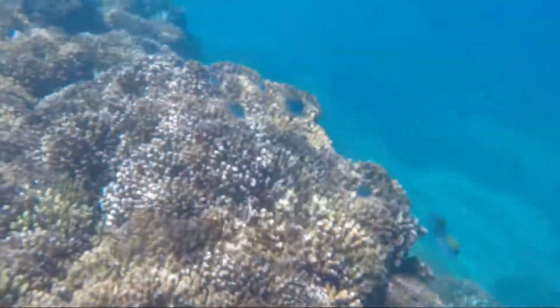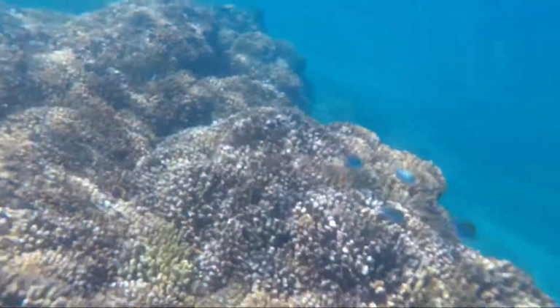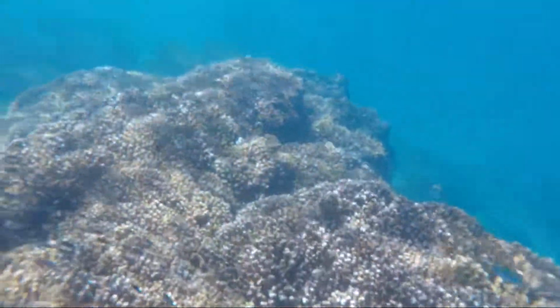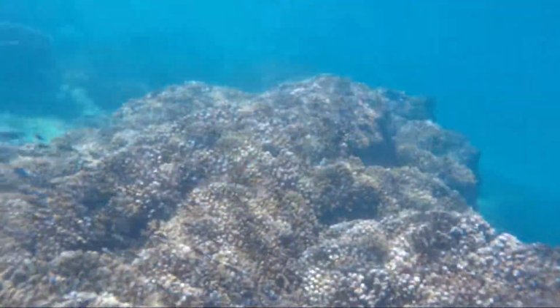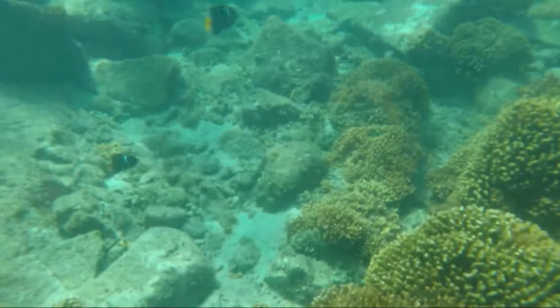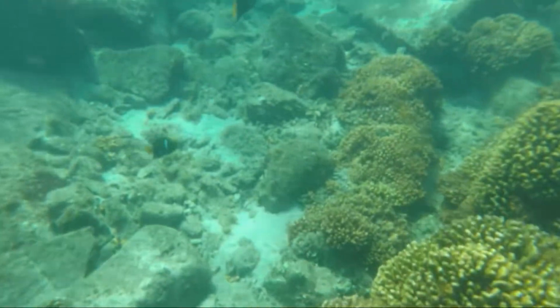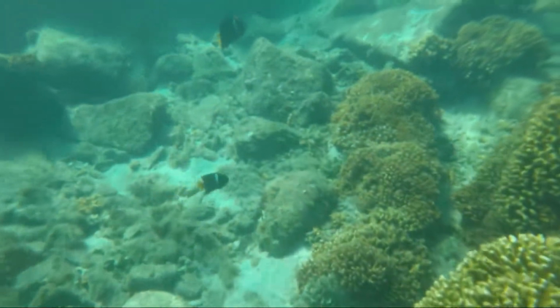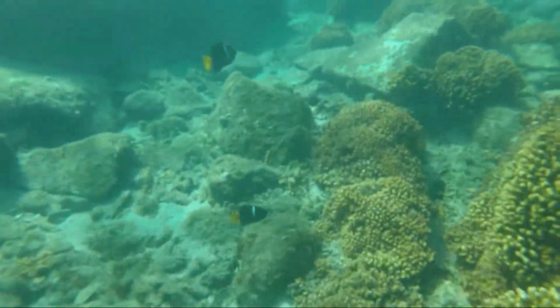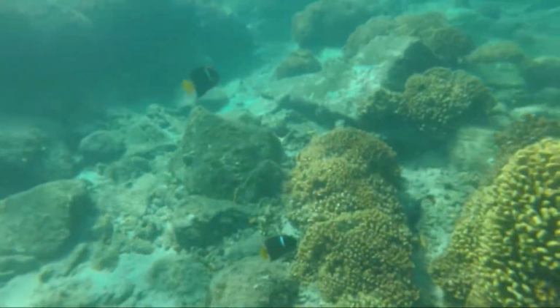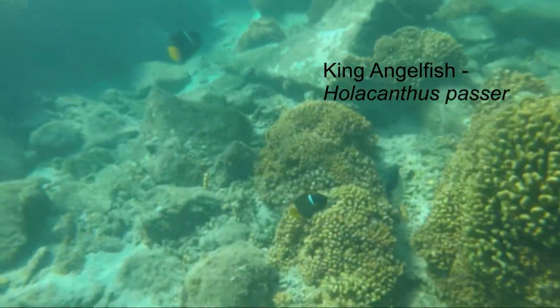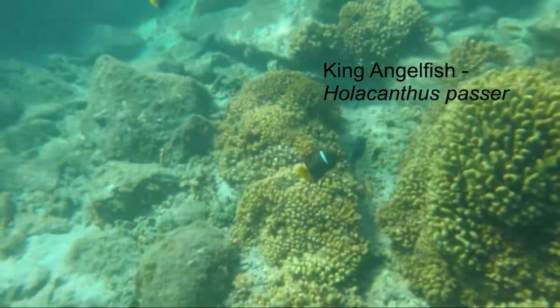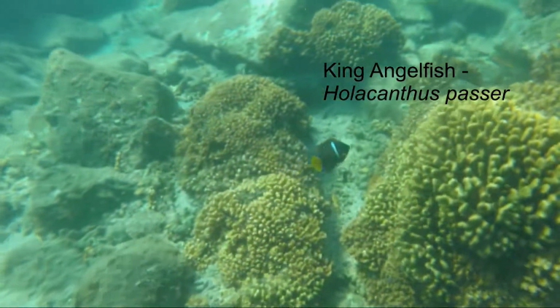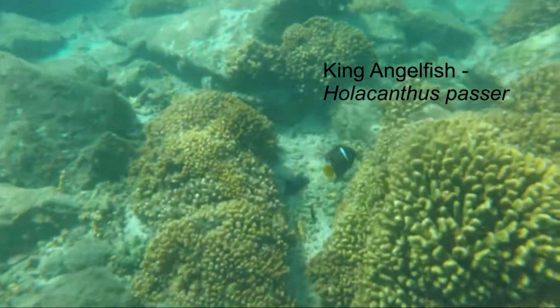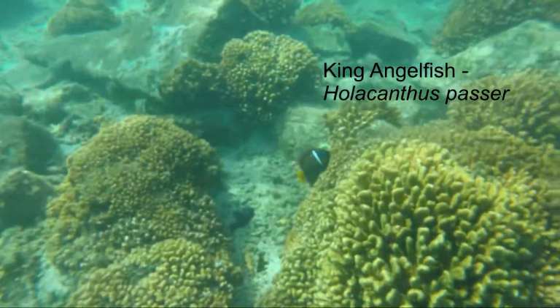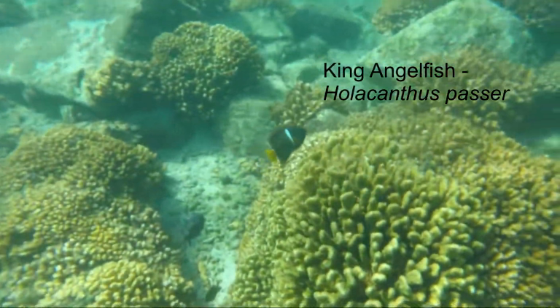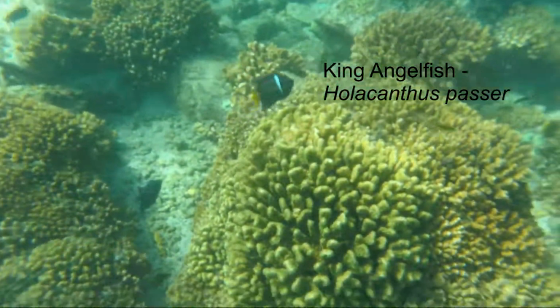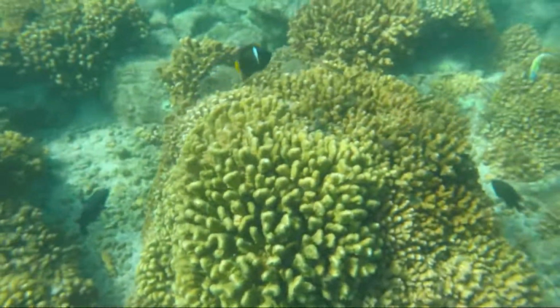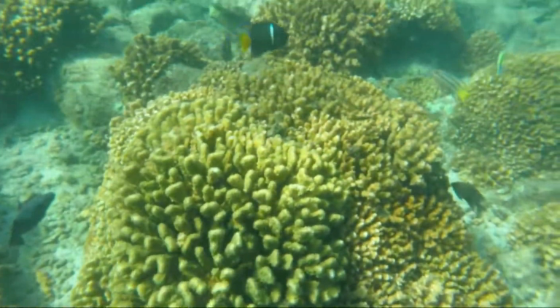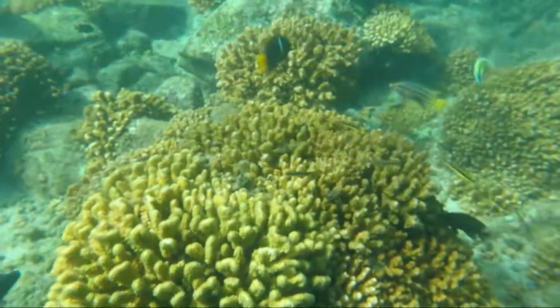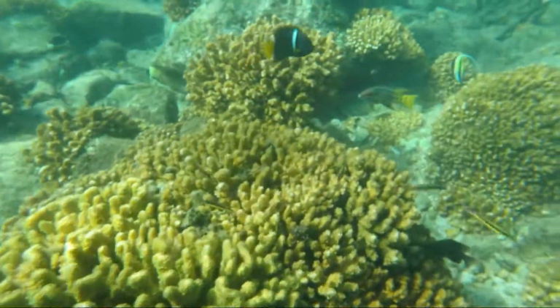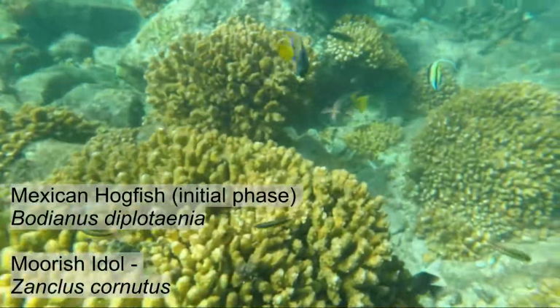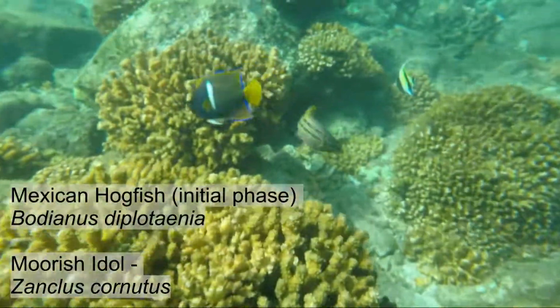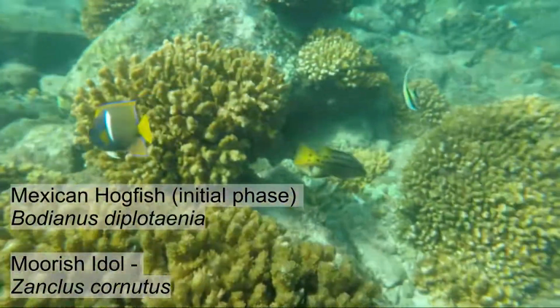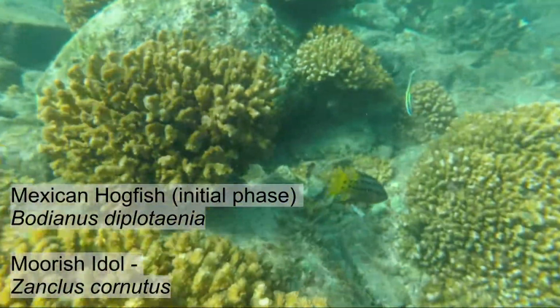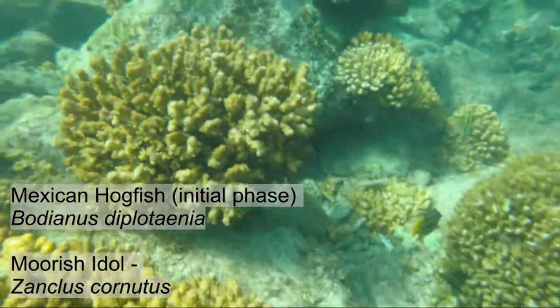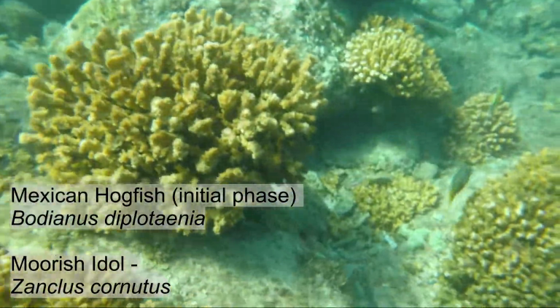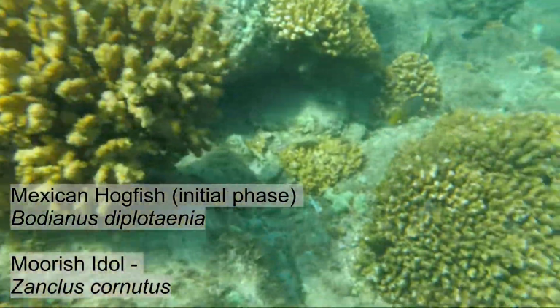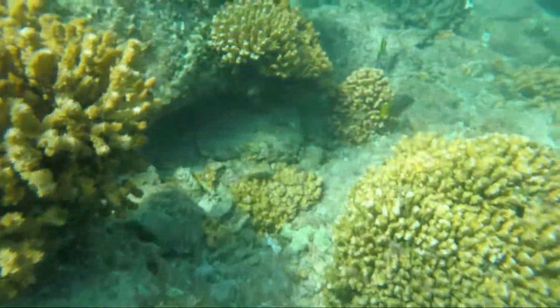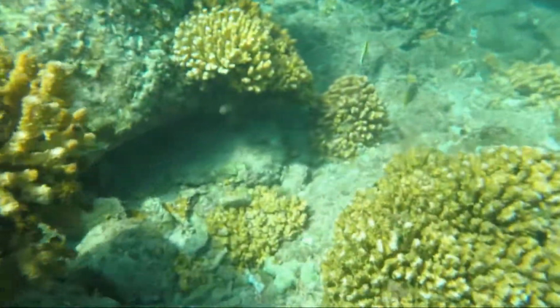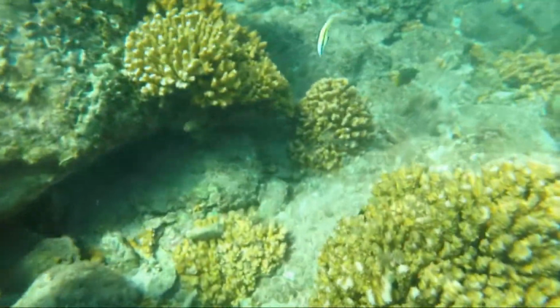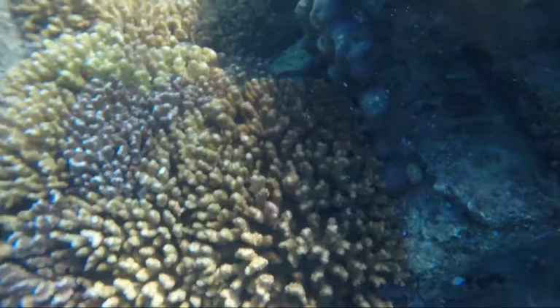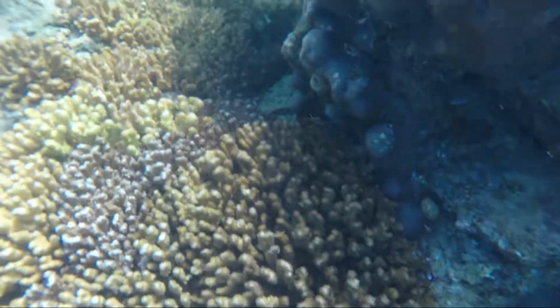More angelfish. So many fish here, just such diversity. More angelfish. There's a hogfish, a moorish idol — can't even keep track of them all.